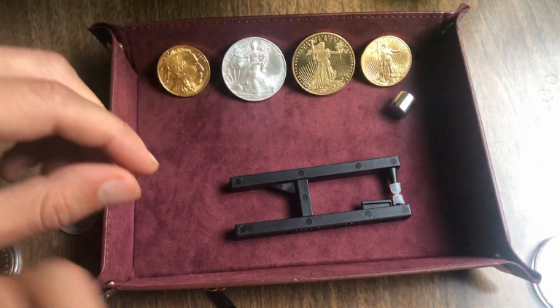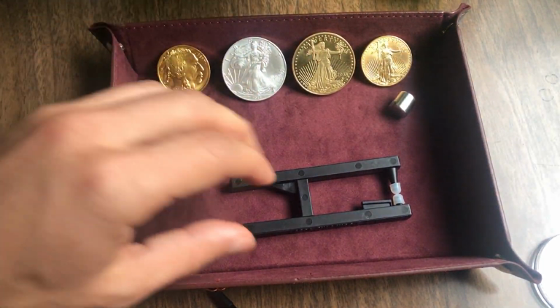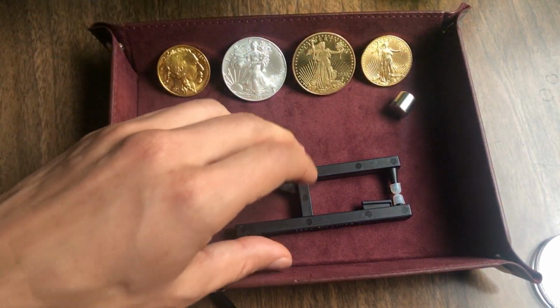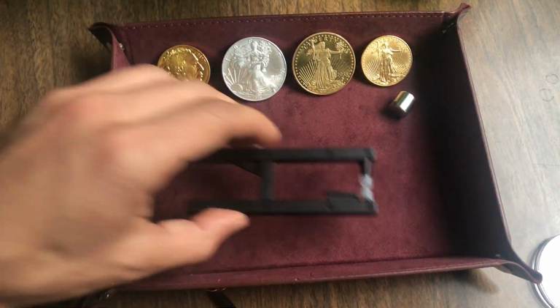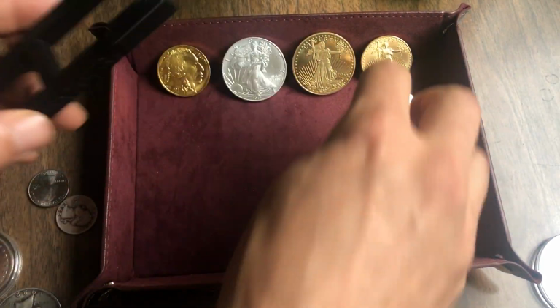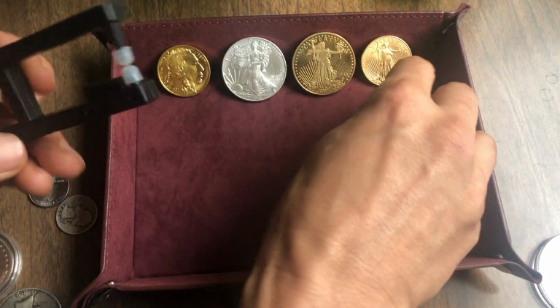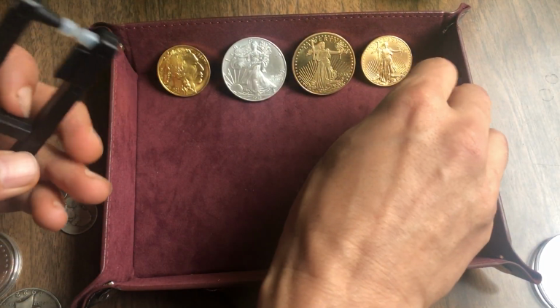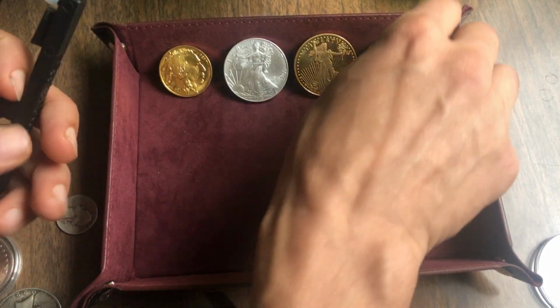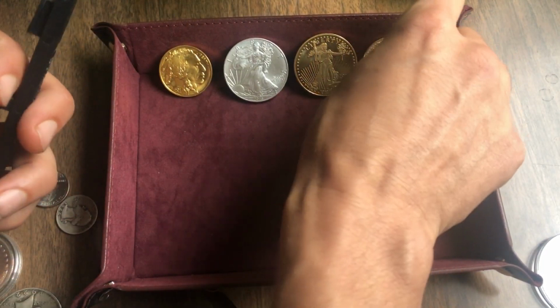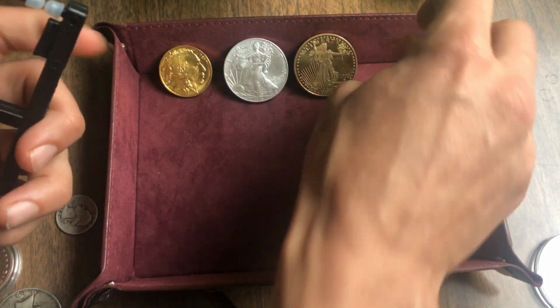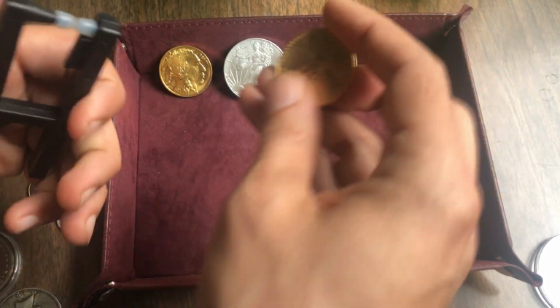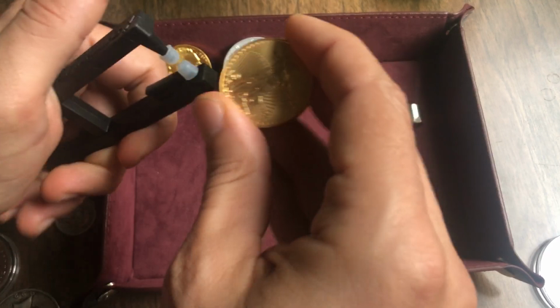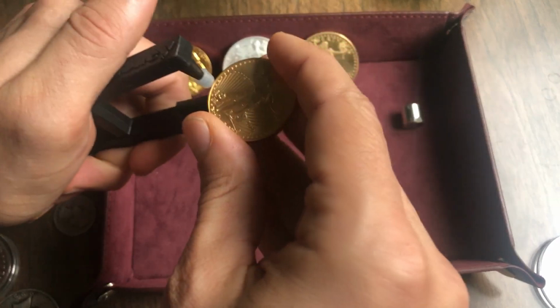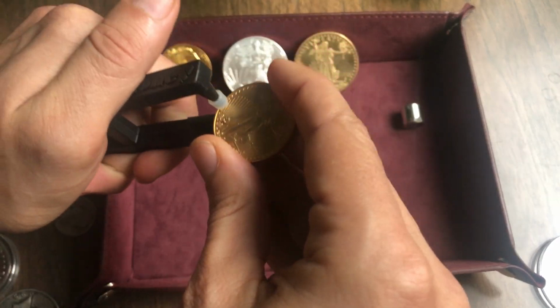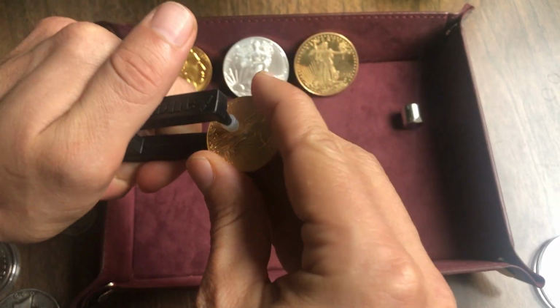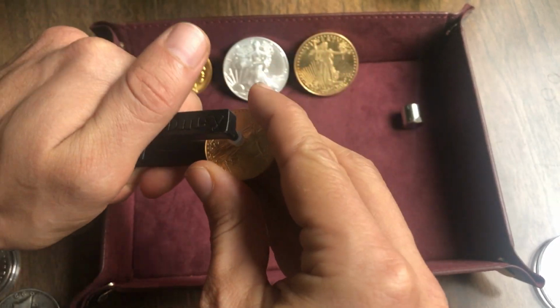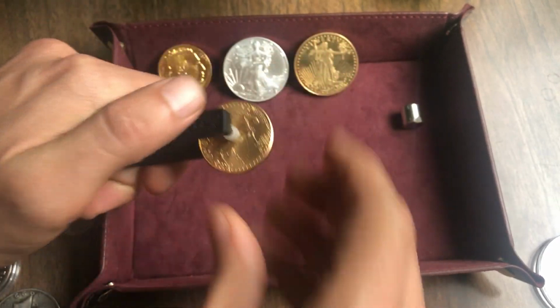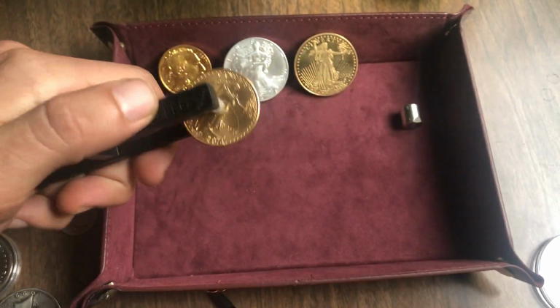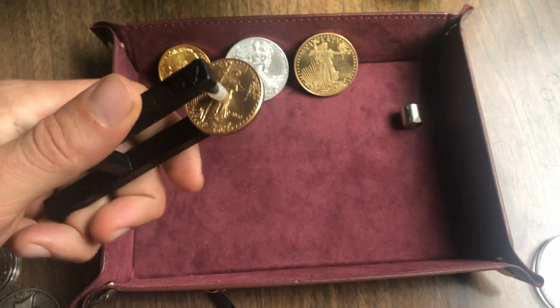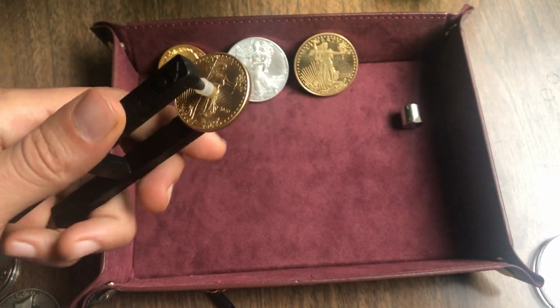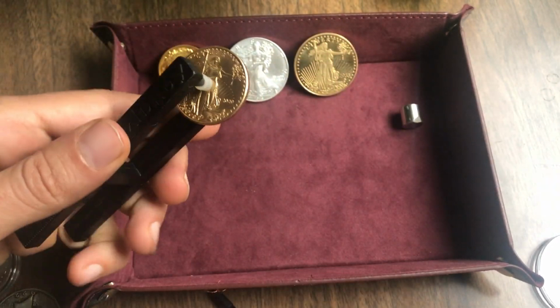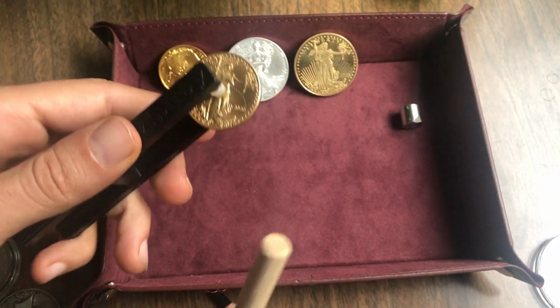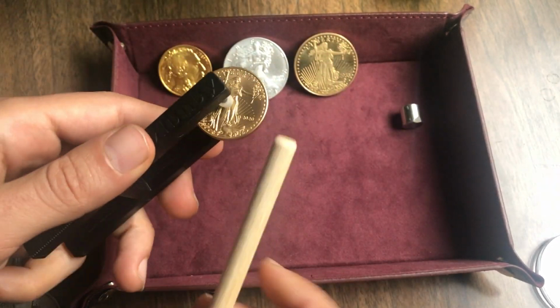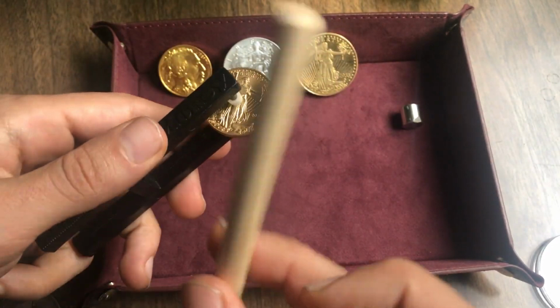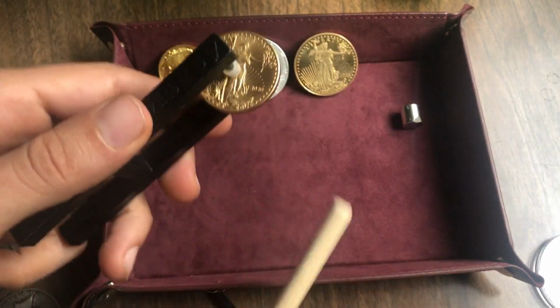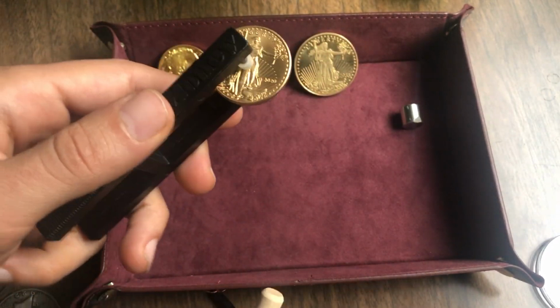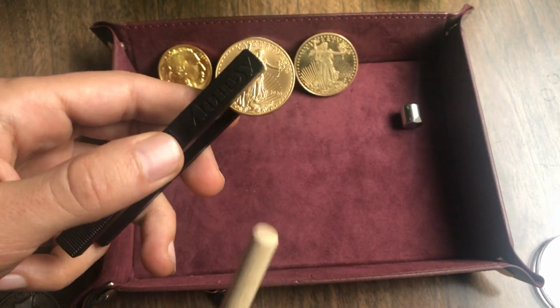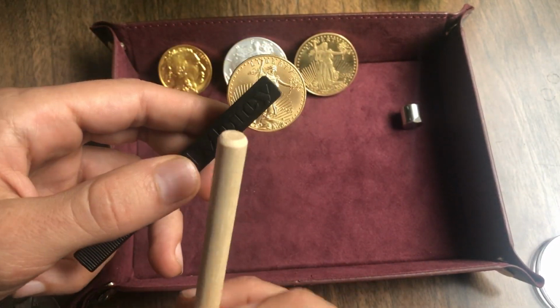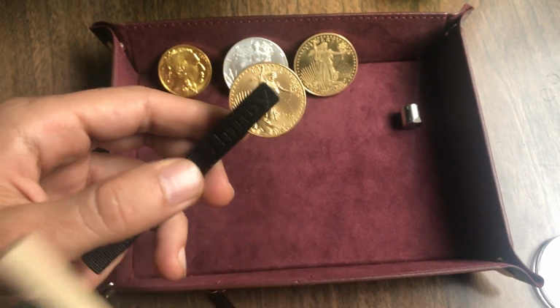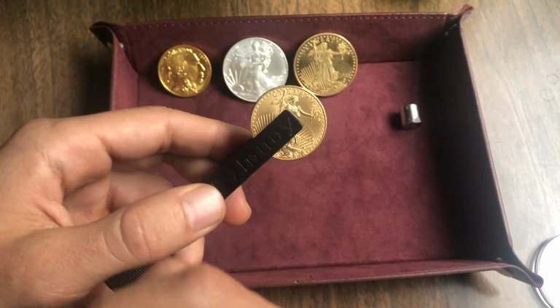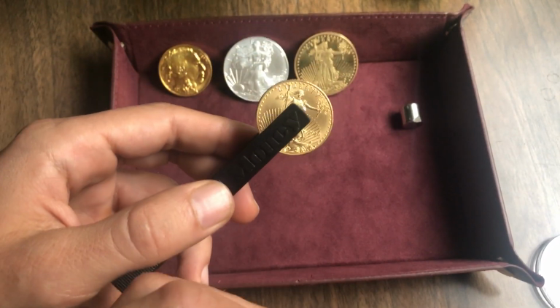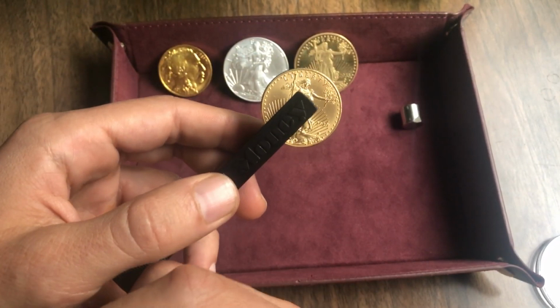And you may be wondering if it's real — it is absolutely real. It's got the right weight, the right dimensions, and it pings absolutely beautifully.